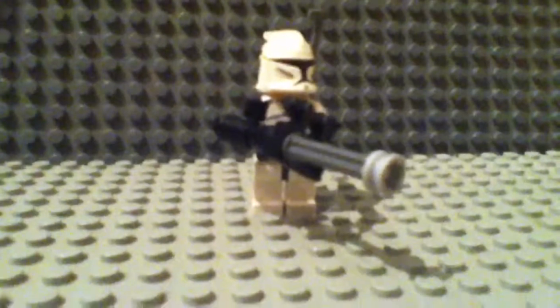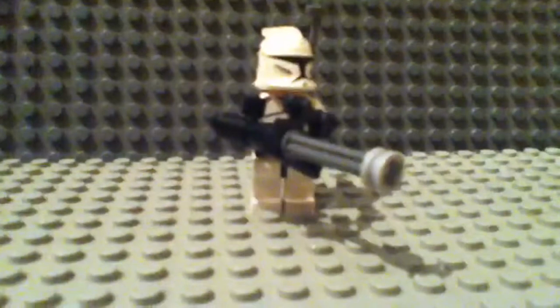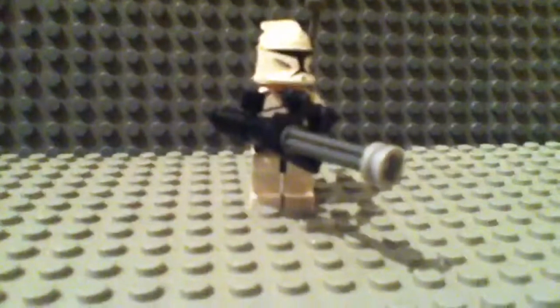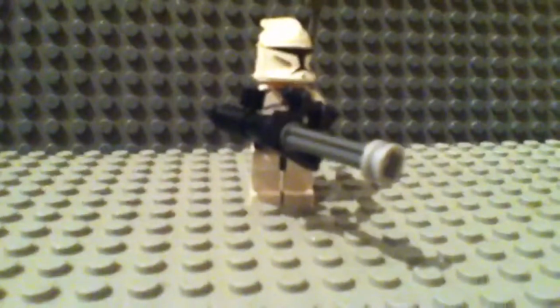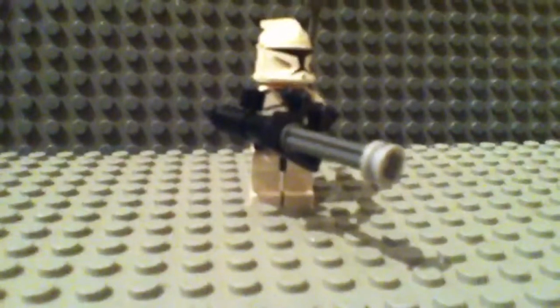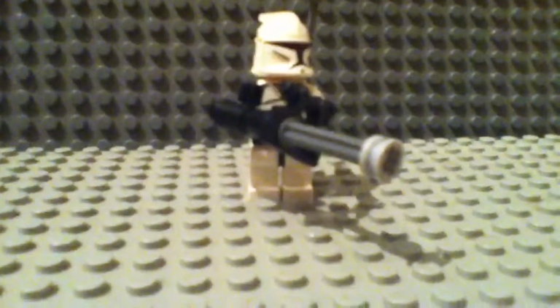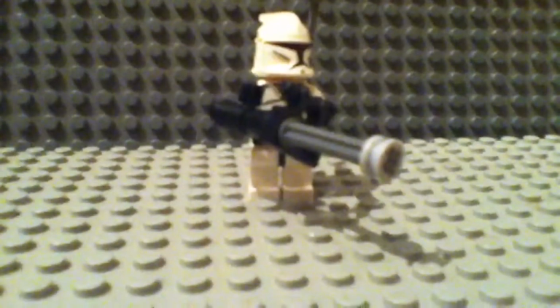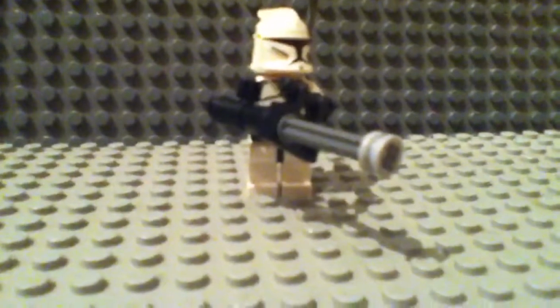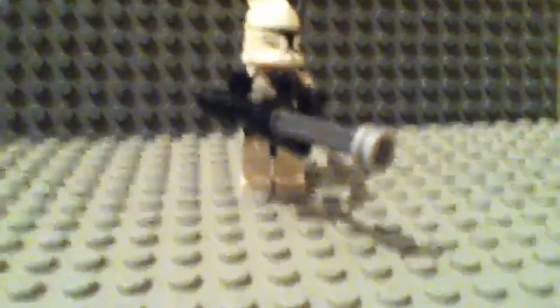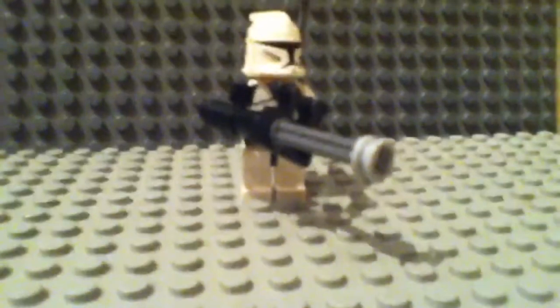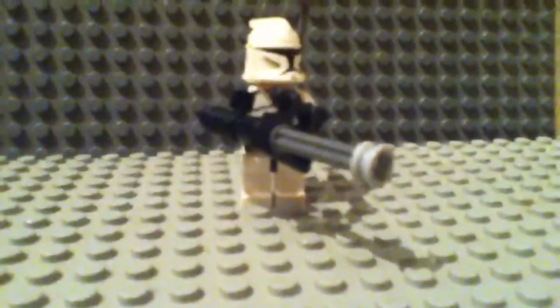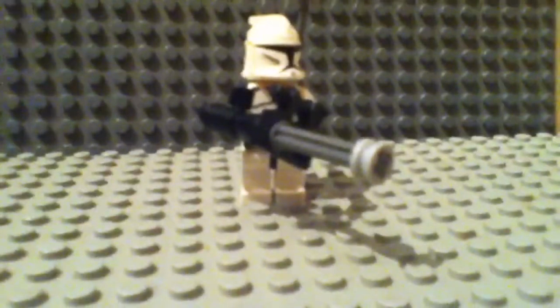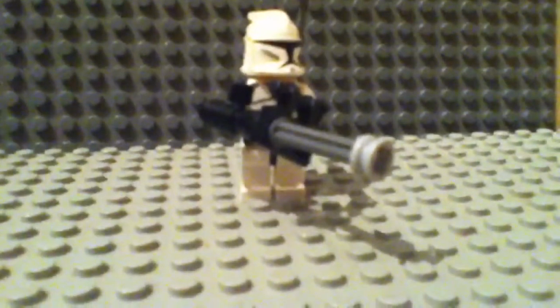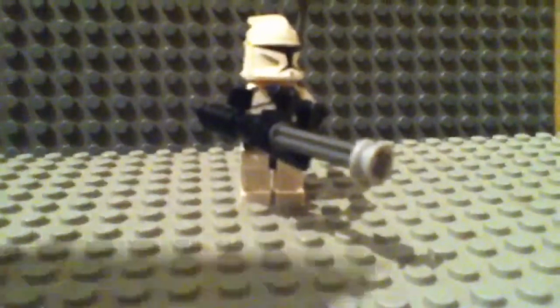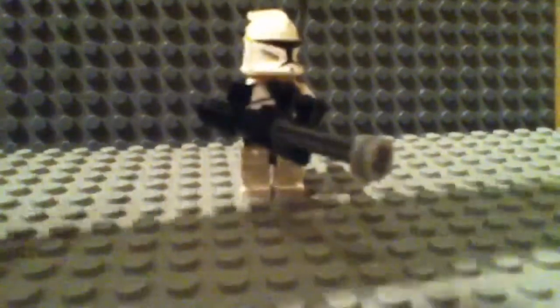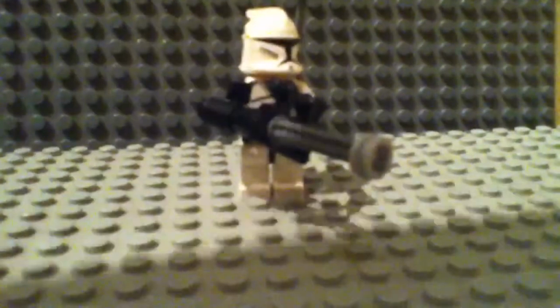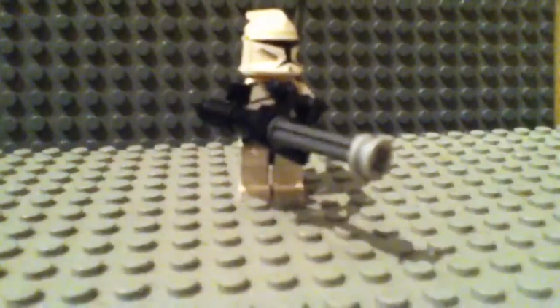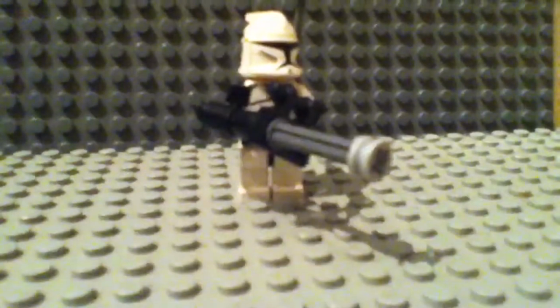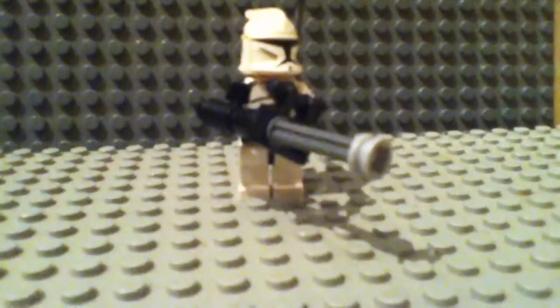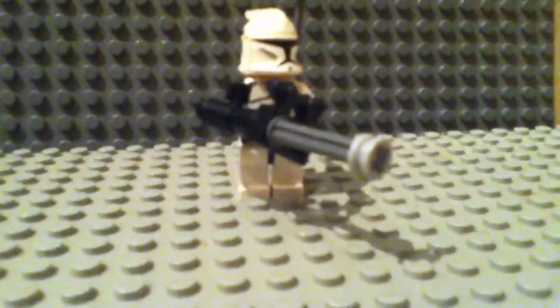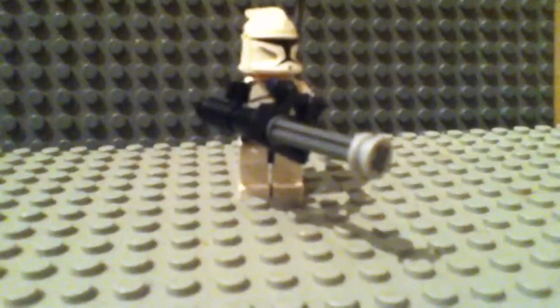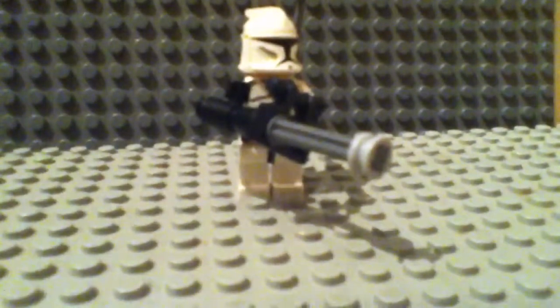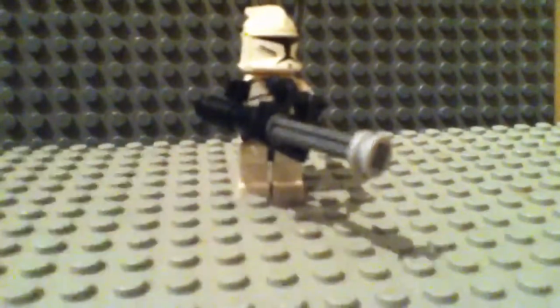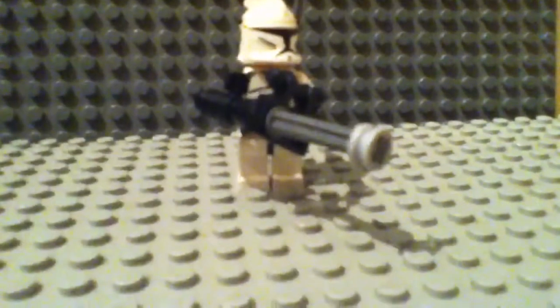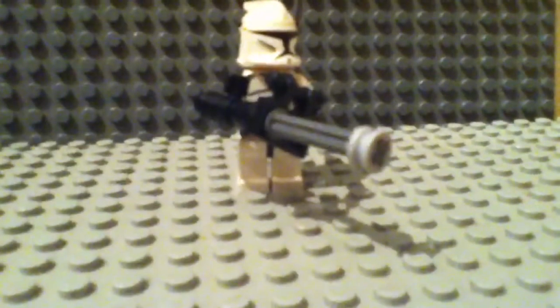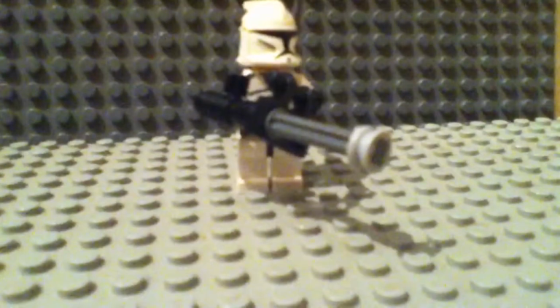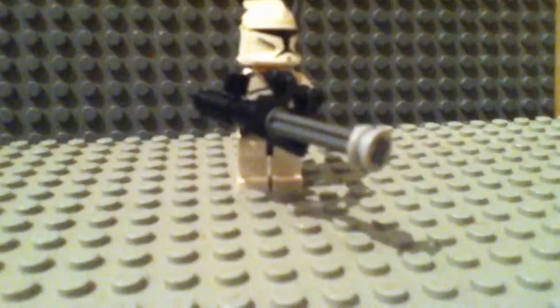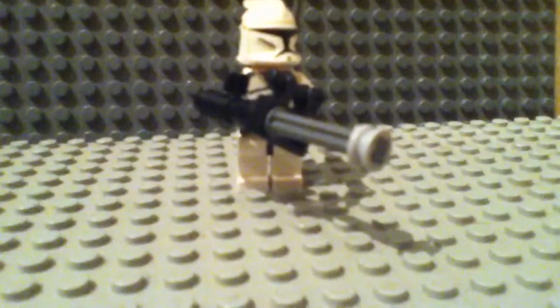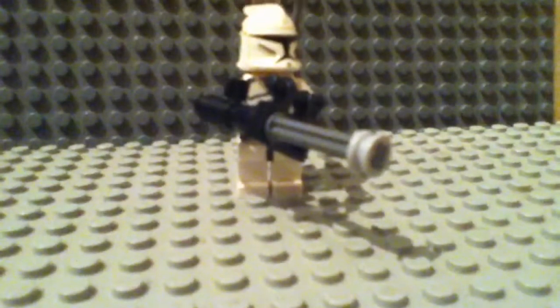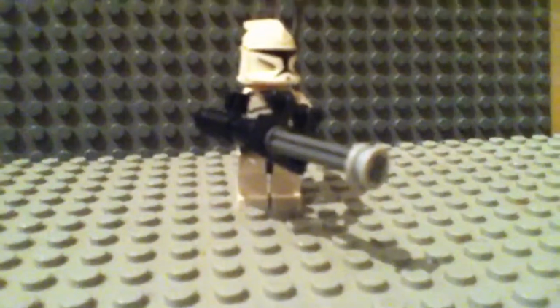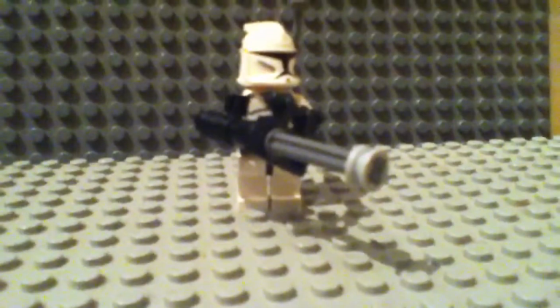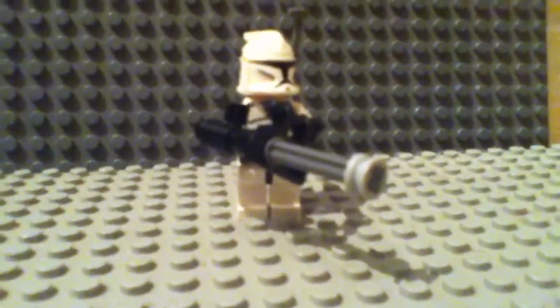What's up guys, it's CommanderBlize778 and today I'm going to be doing a tutorial on how to make a Lego Star Wars clone chain gun.